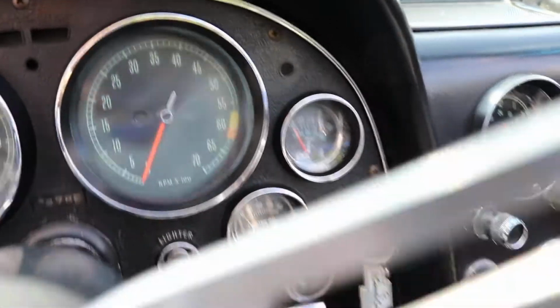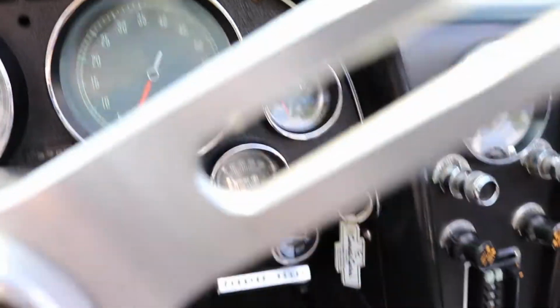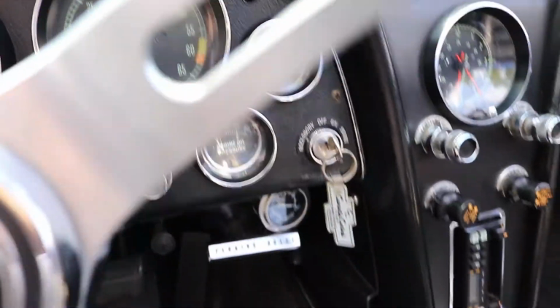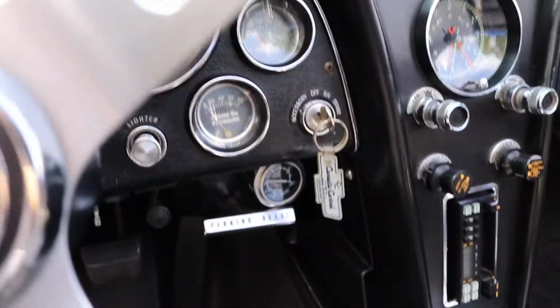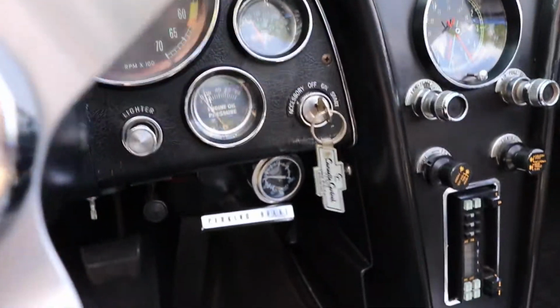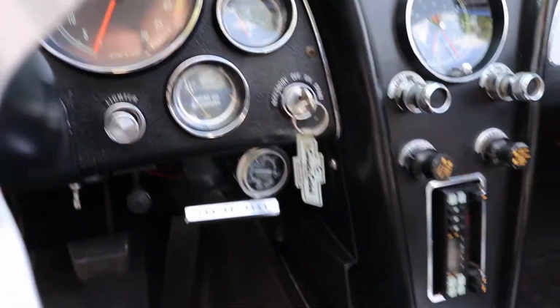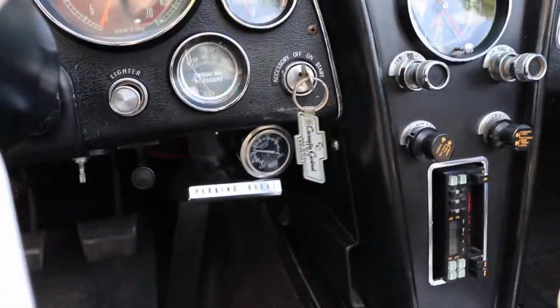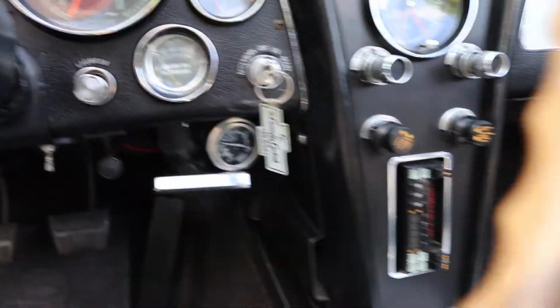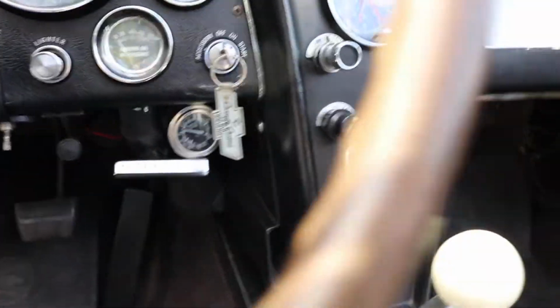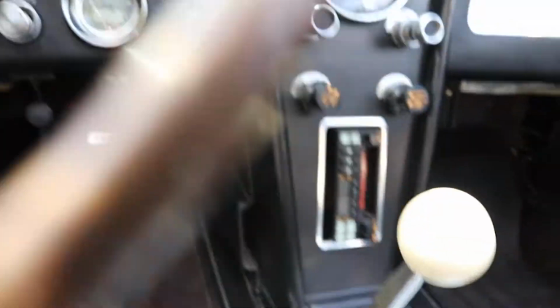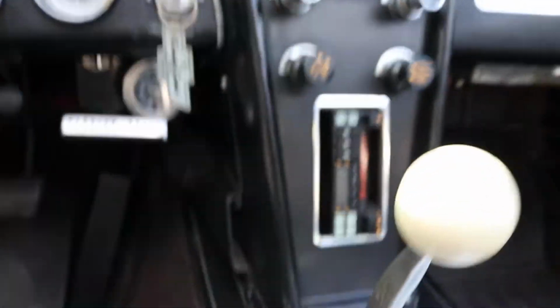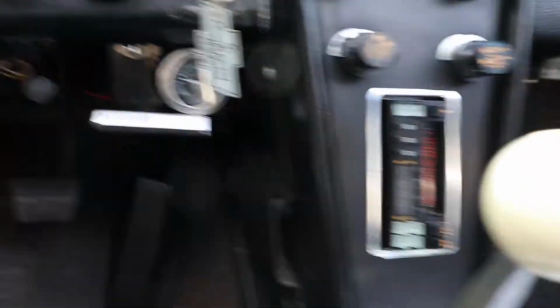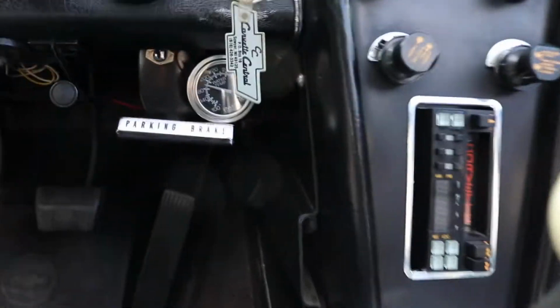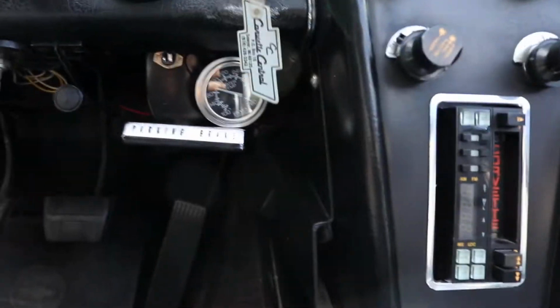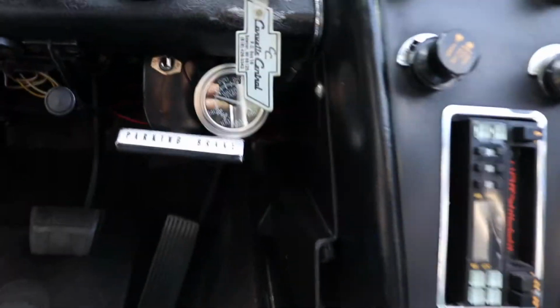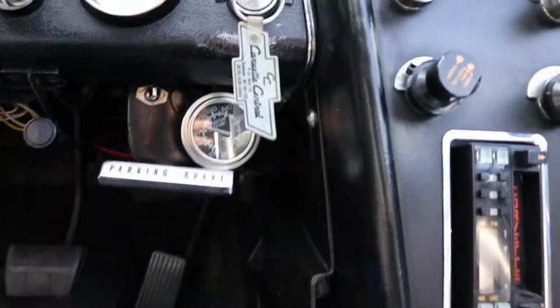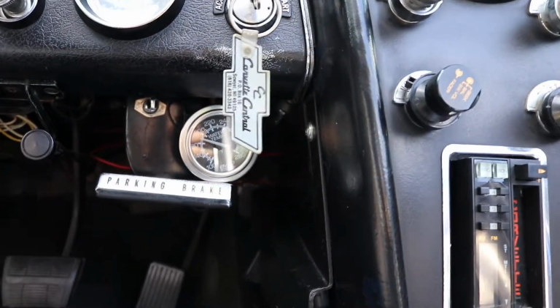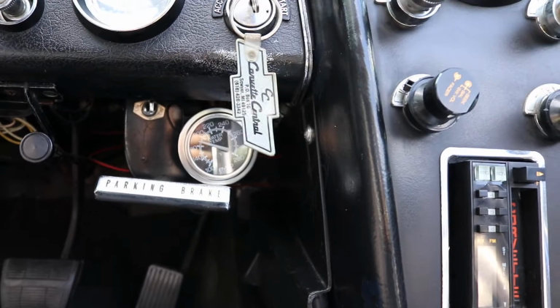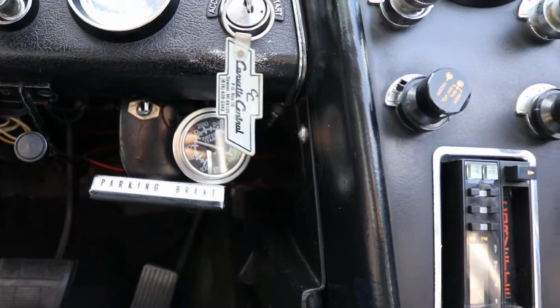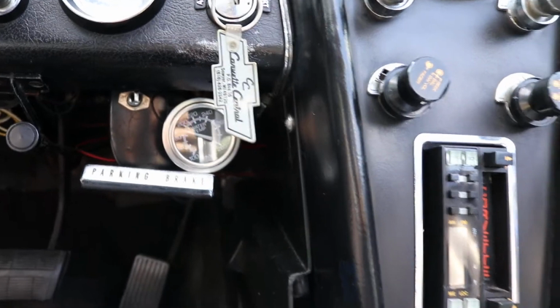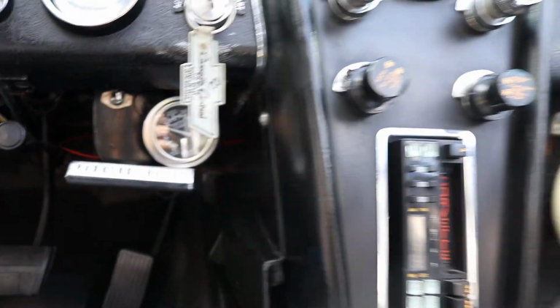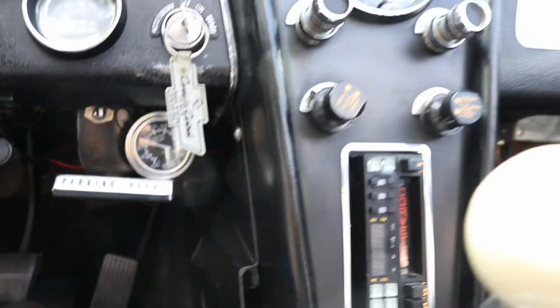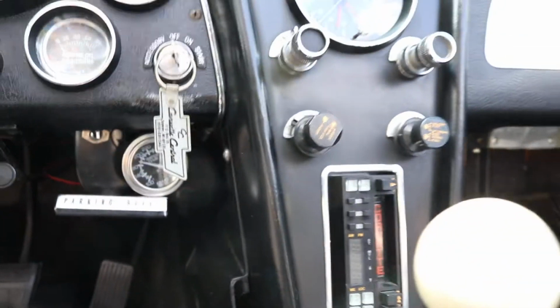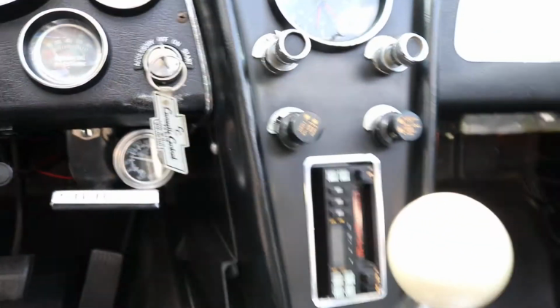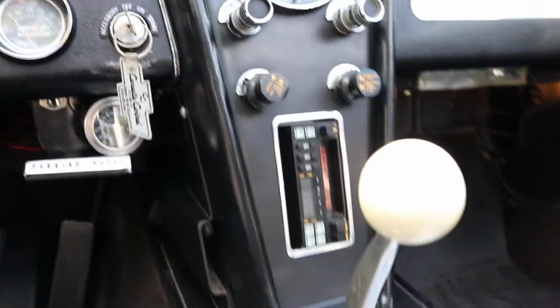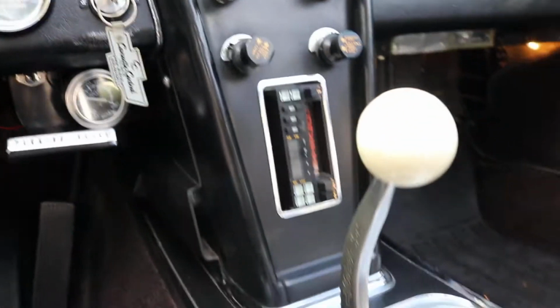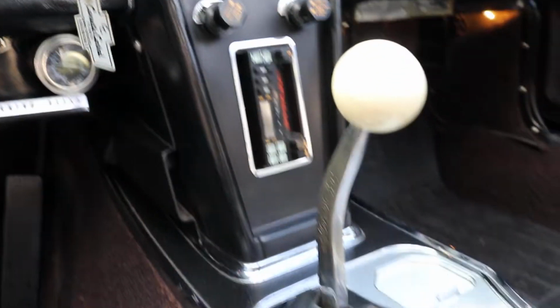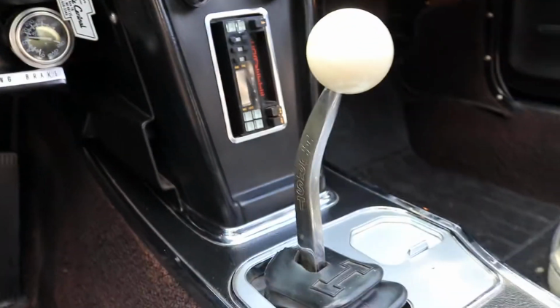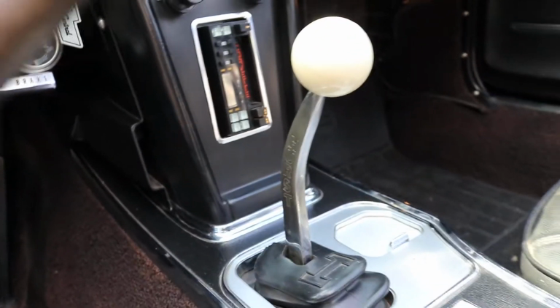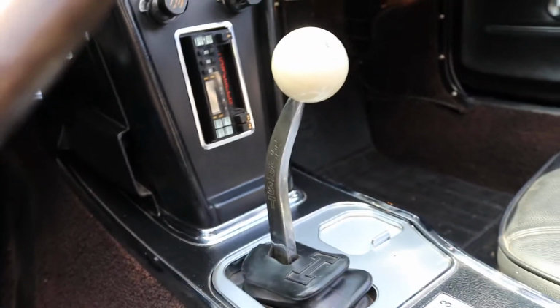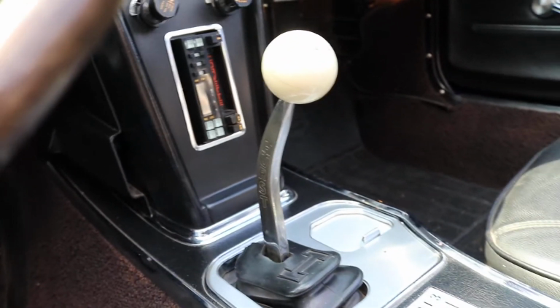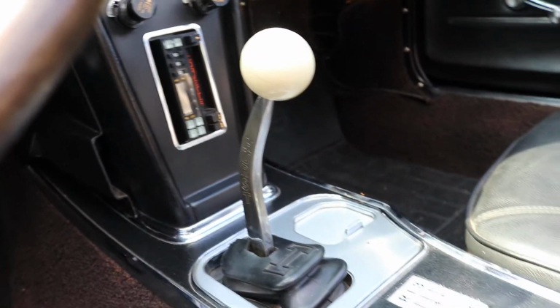There is an aftermarket coolant temp gauge right below there, and that one does work. This one's got the Hurst 4-speed.